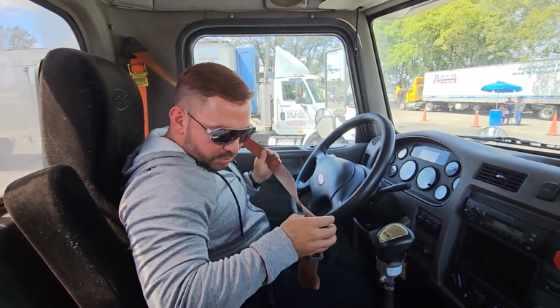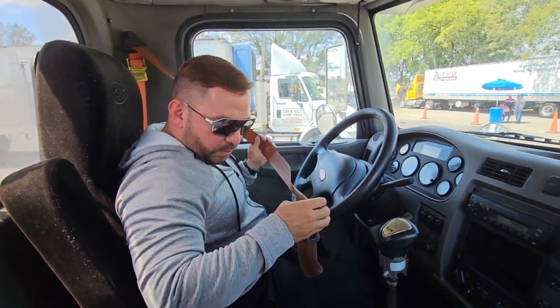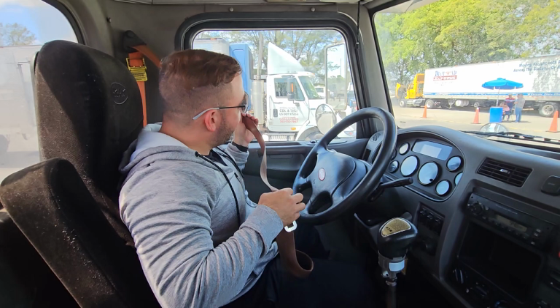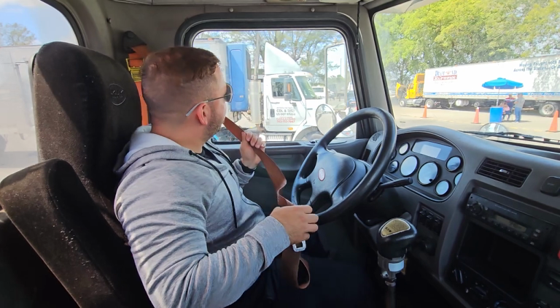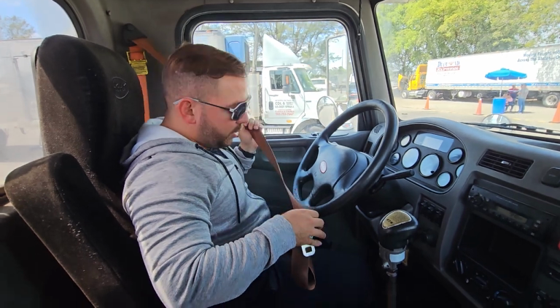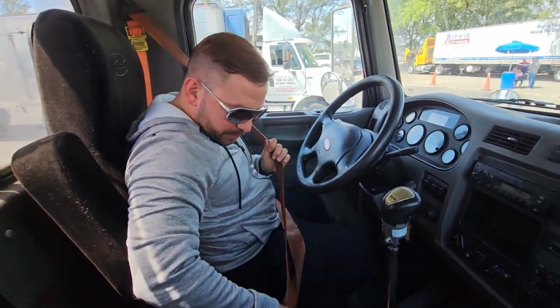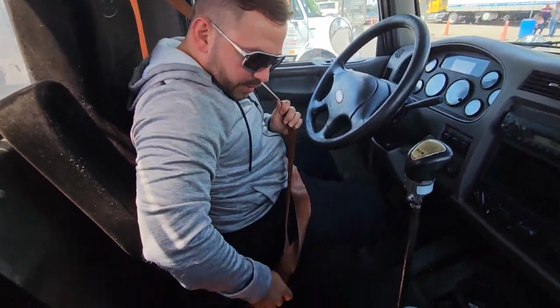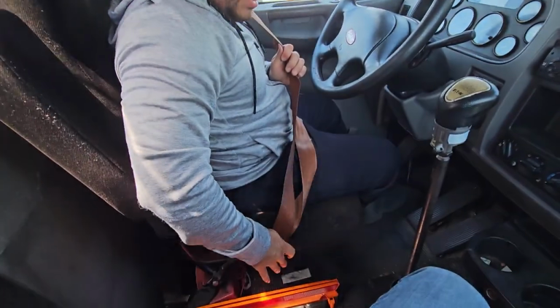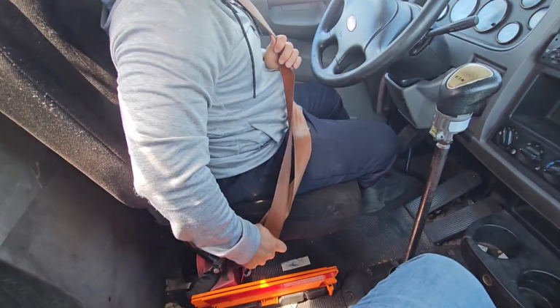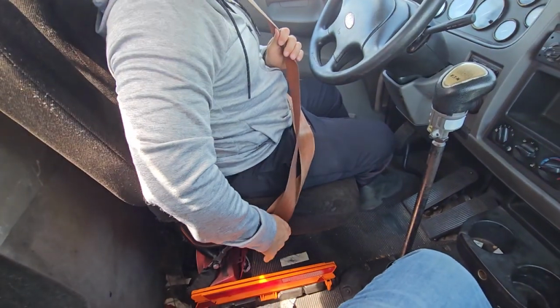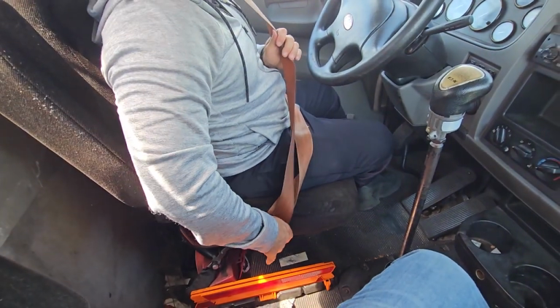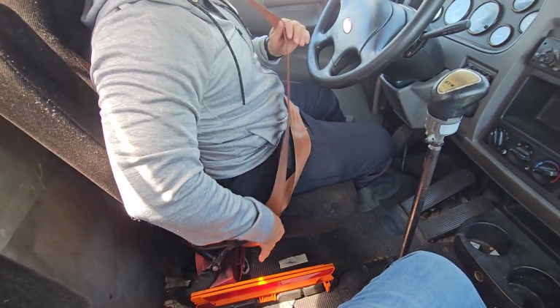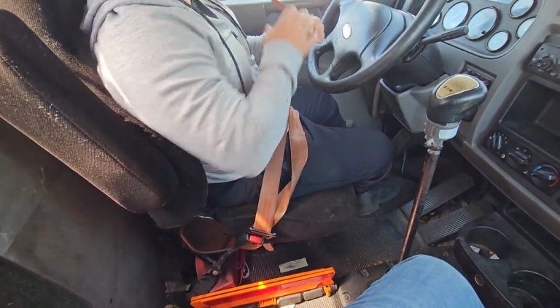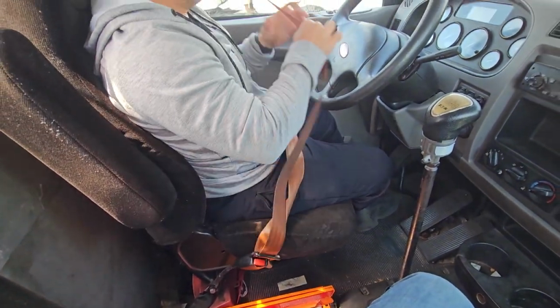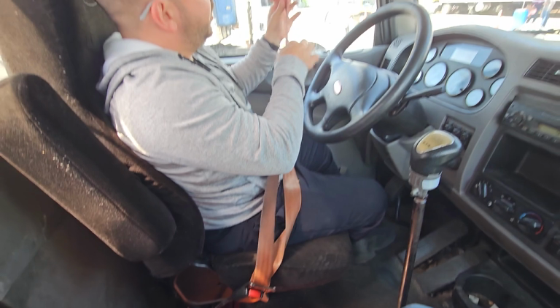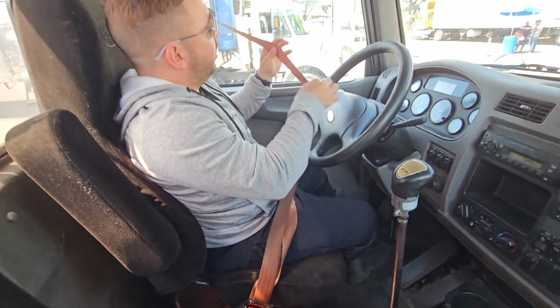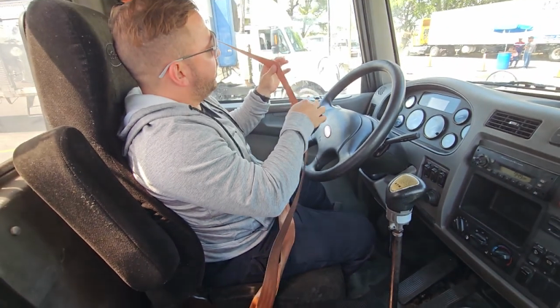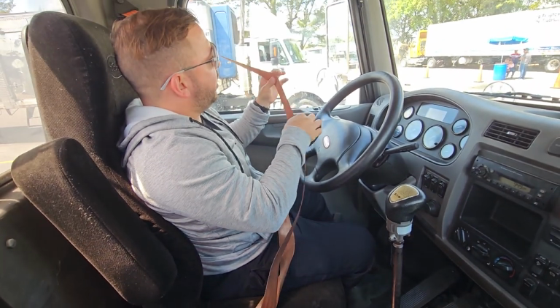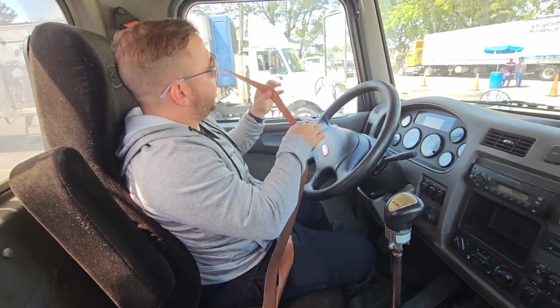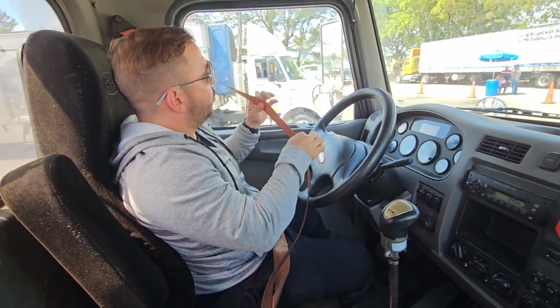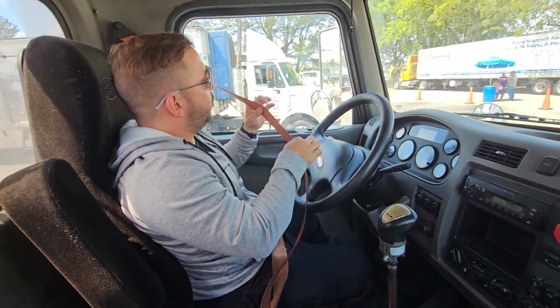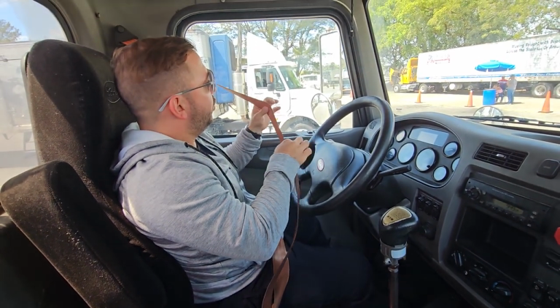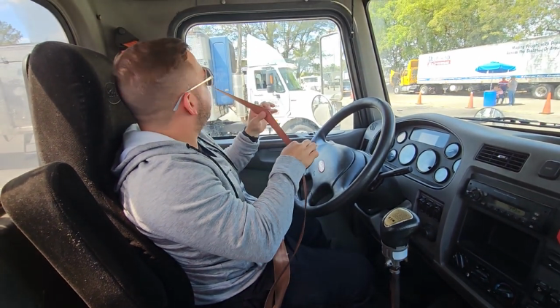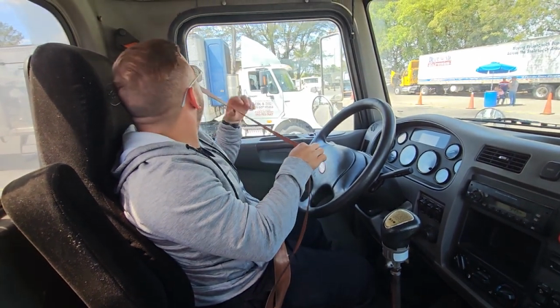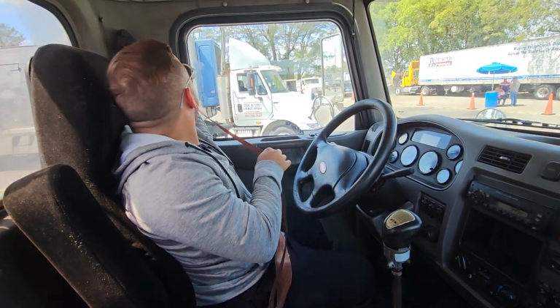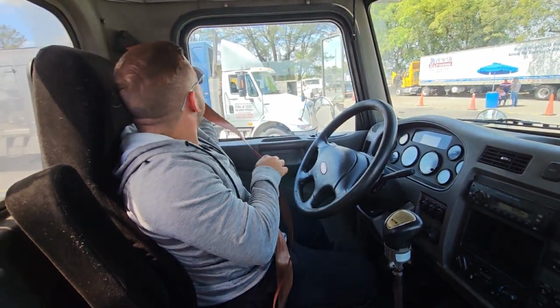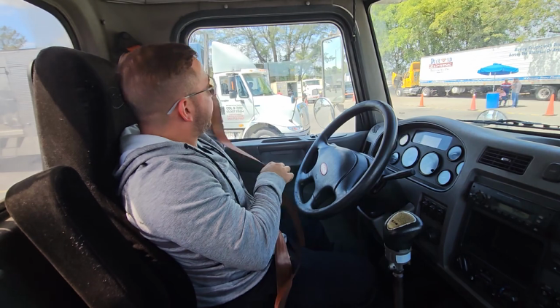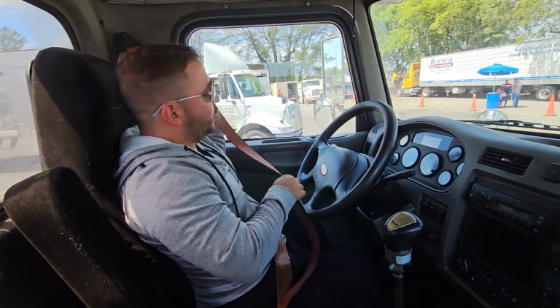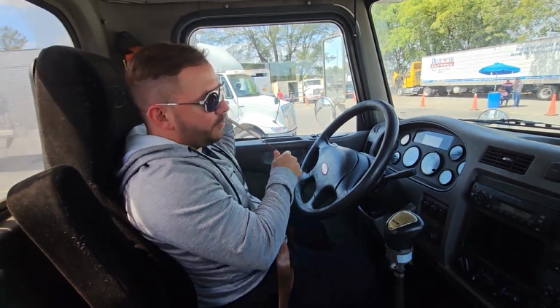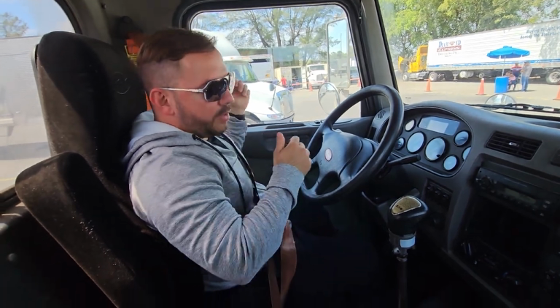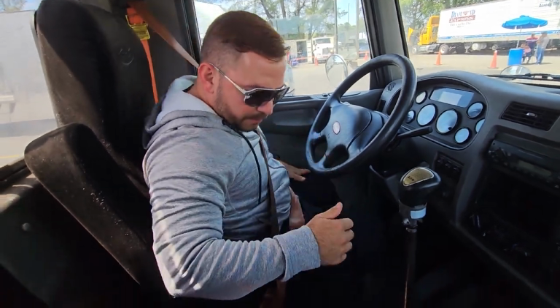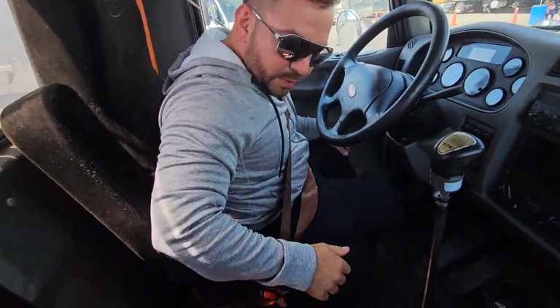We're gonna go ahead and put our seat belt on. Our seat belt latches — it's tight and secure, not cracked or broken, and my seat belt has no tears, no cuts, no splits, and it's tight and secure to my truck.